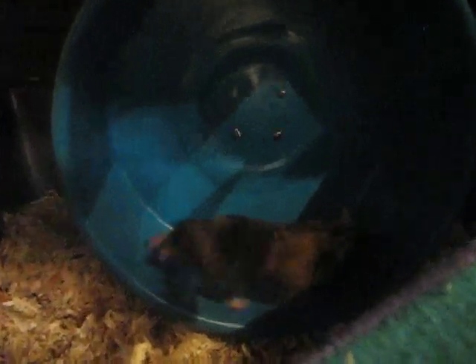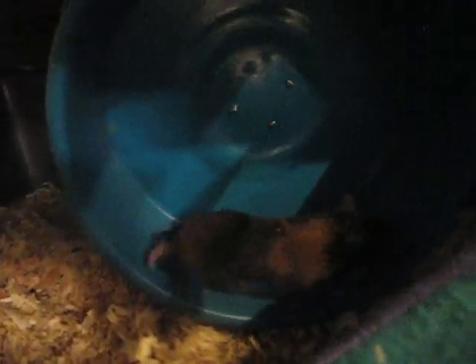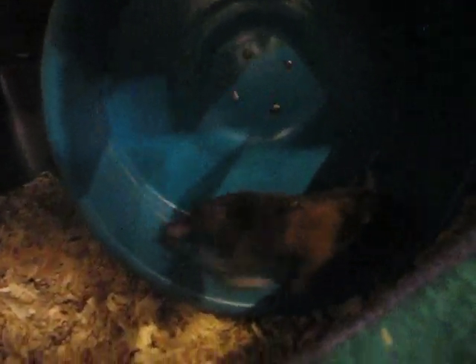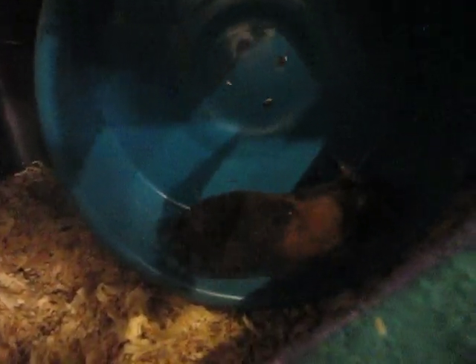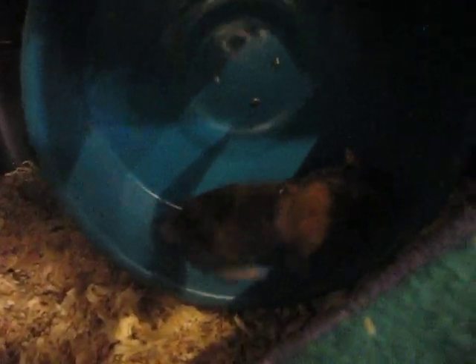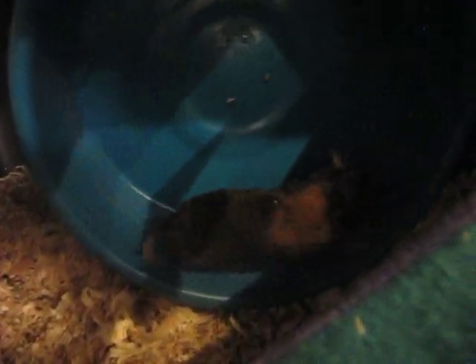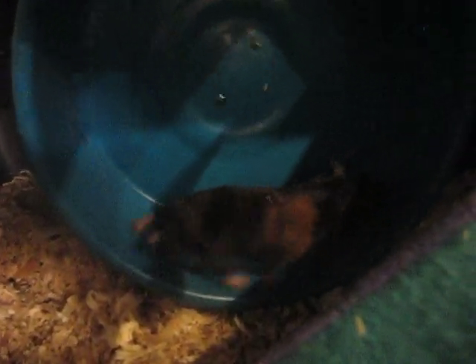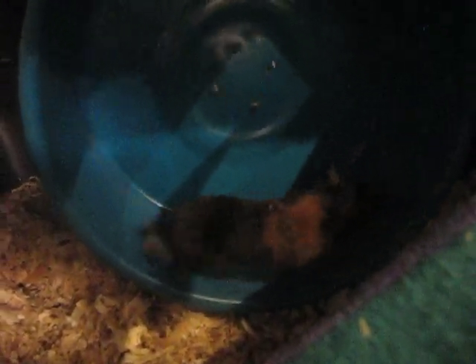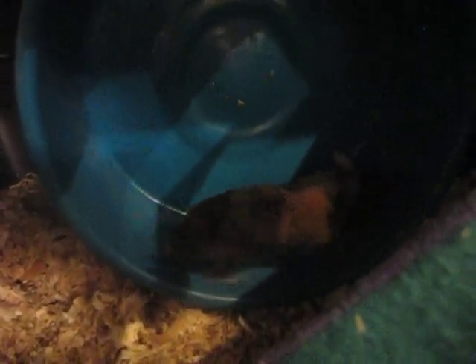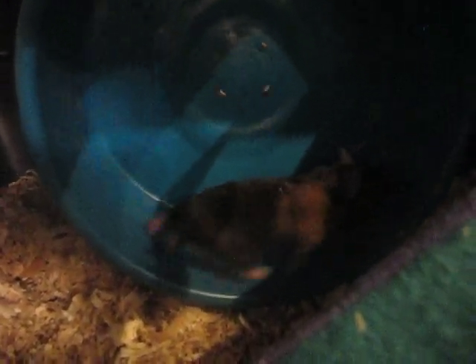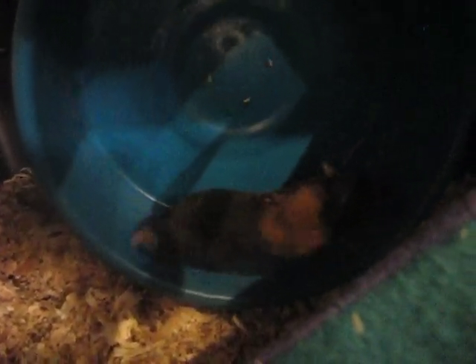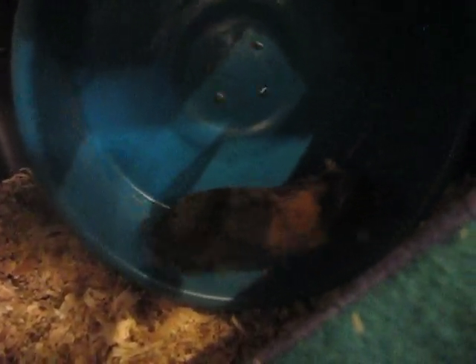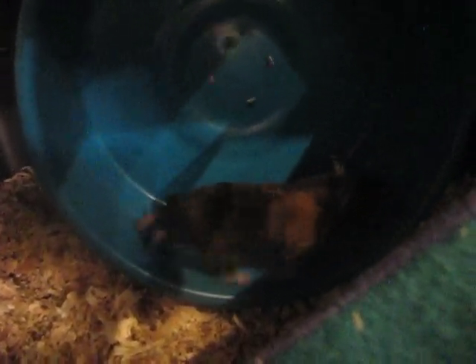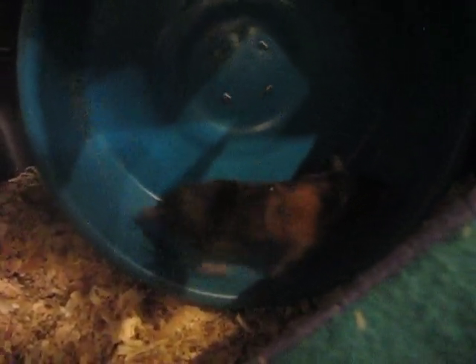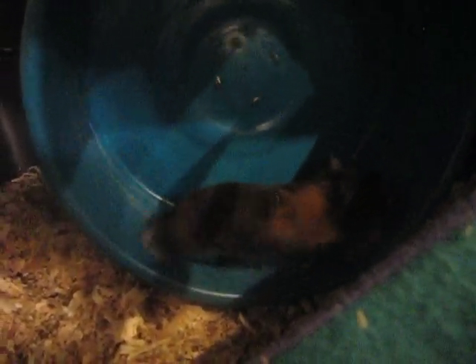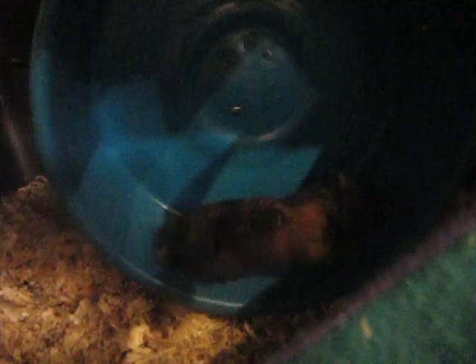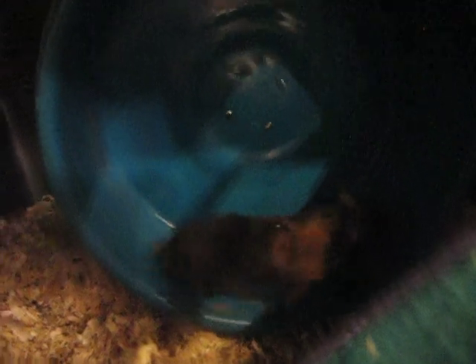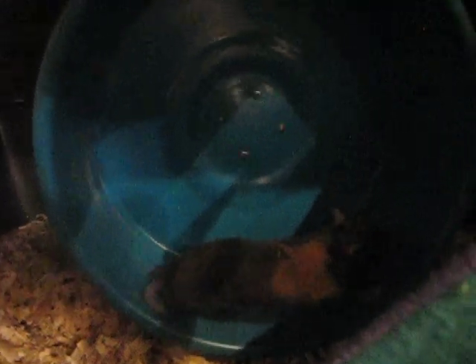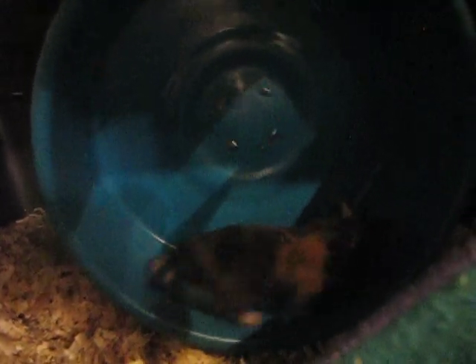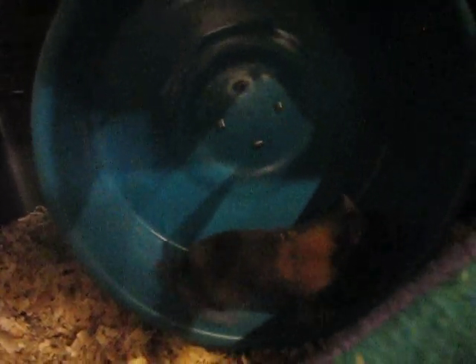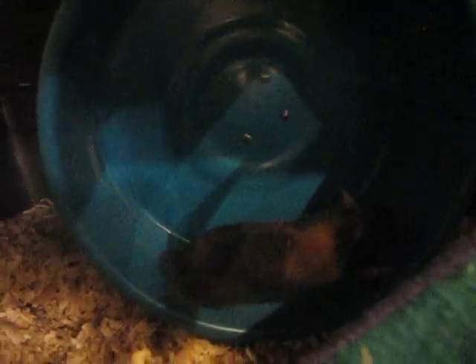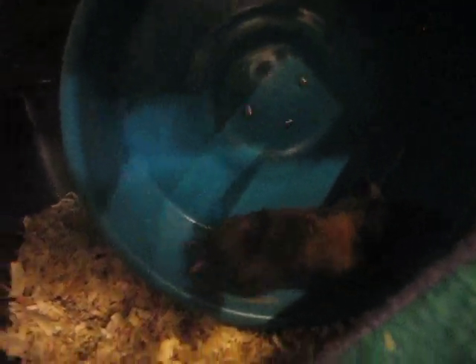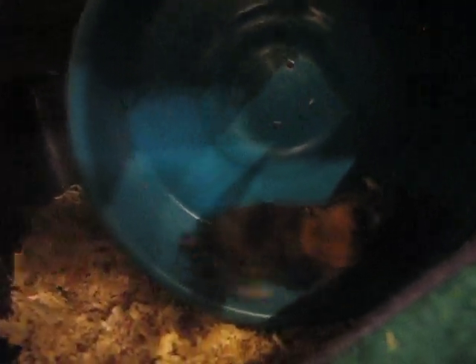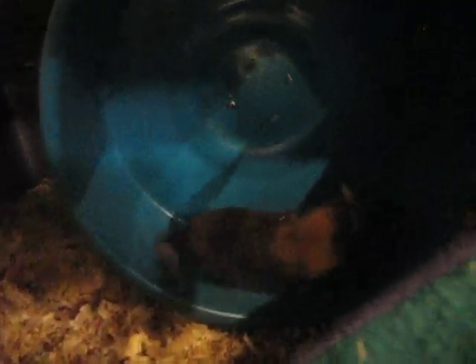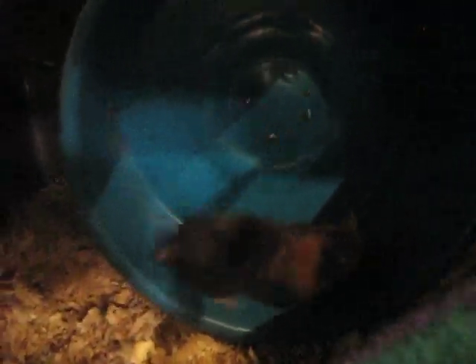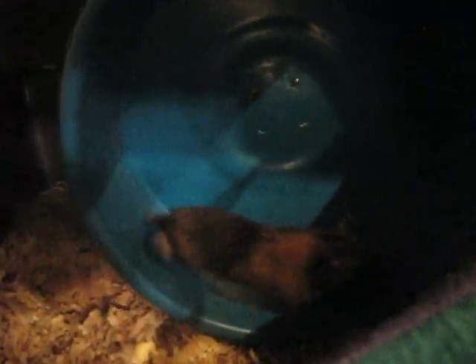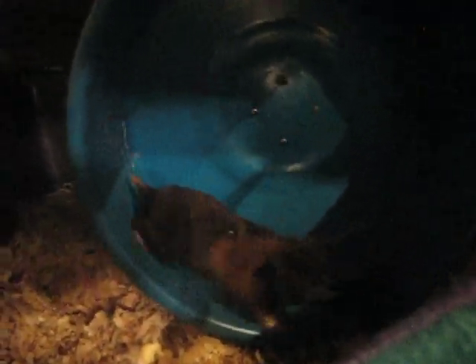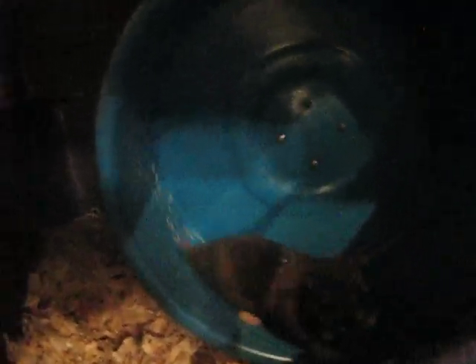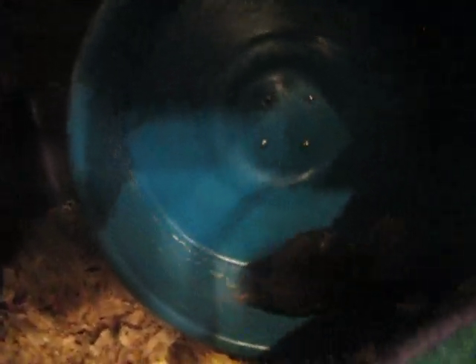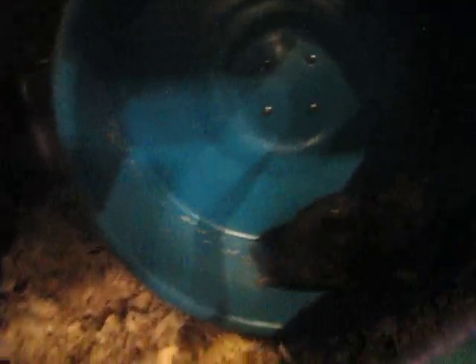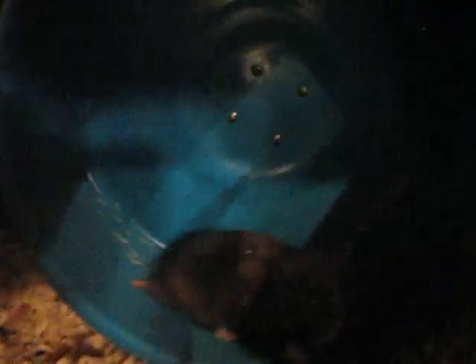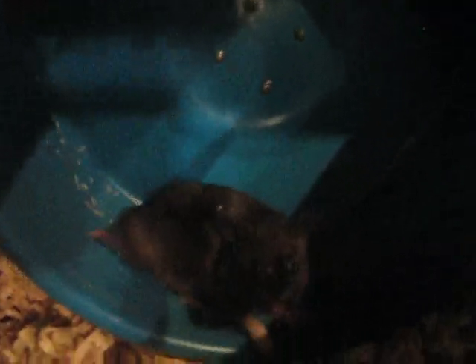She's very cute. She's a tortoiseshell-colored hamster and only females have that color.